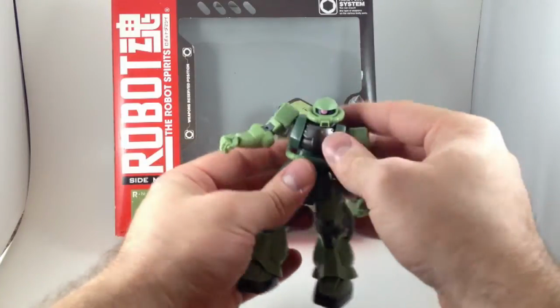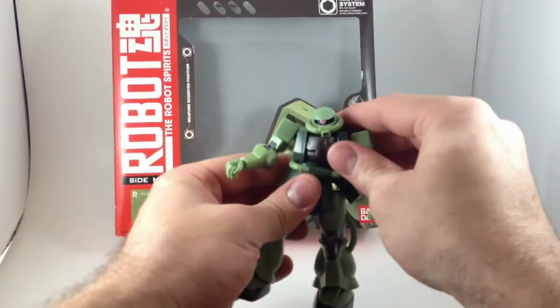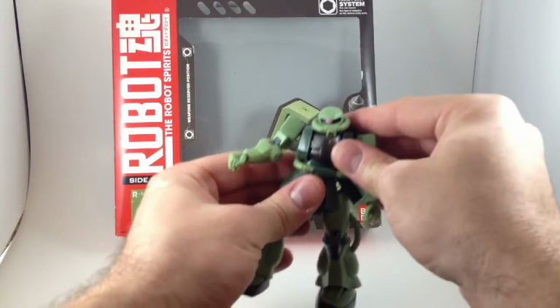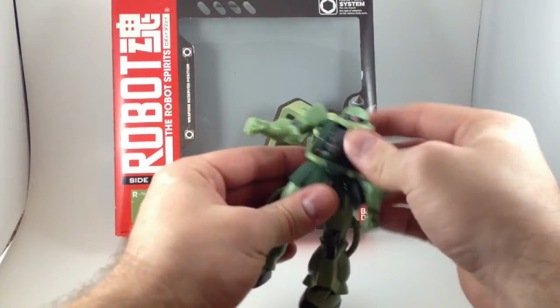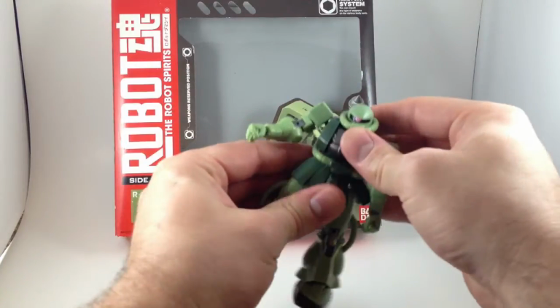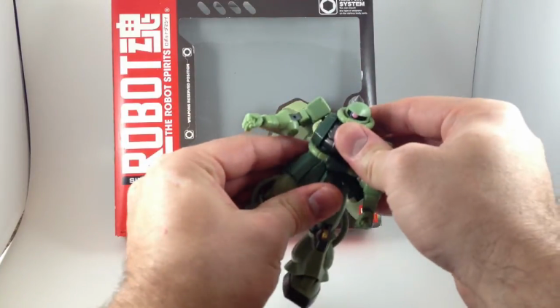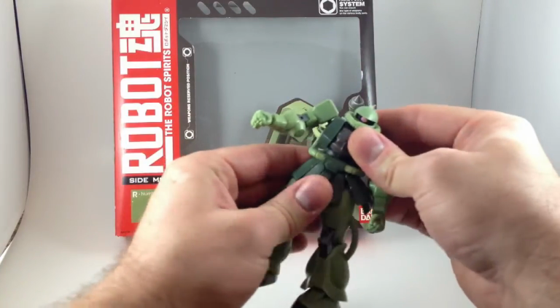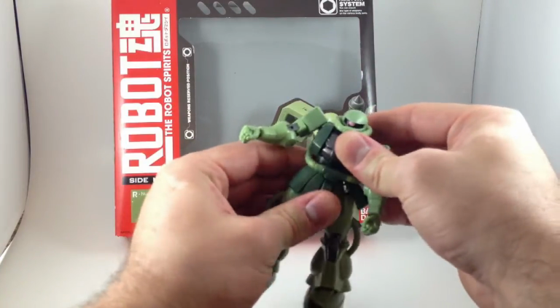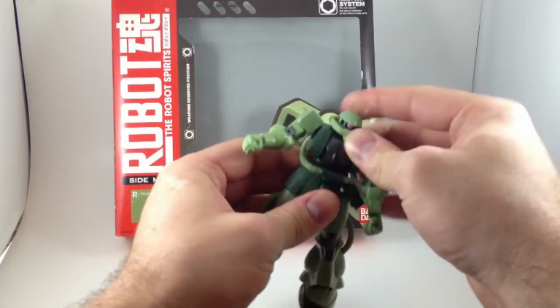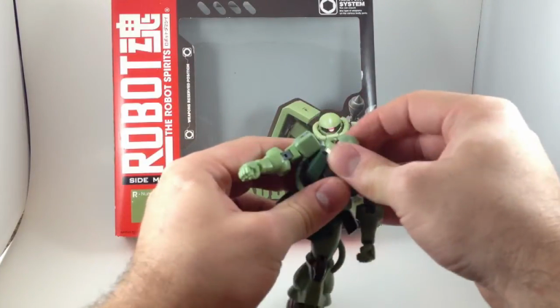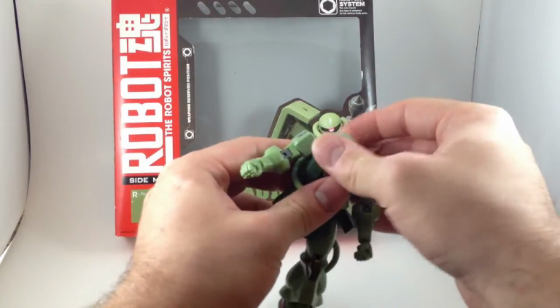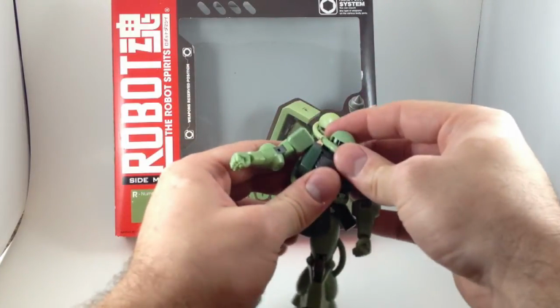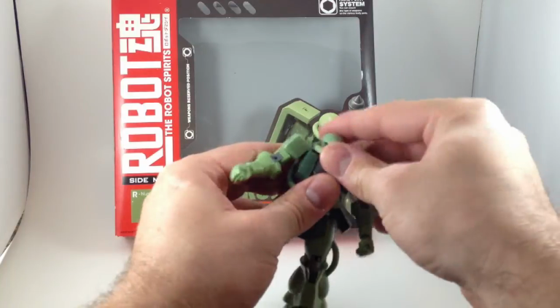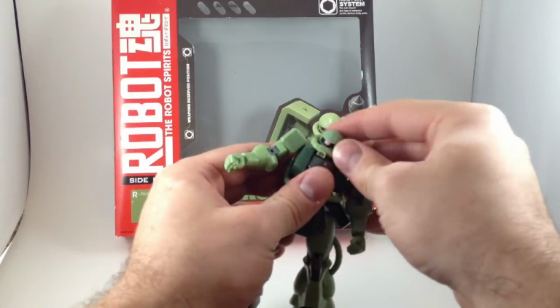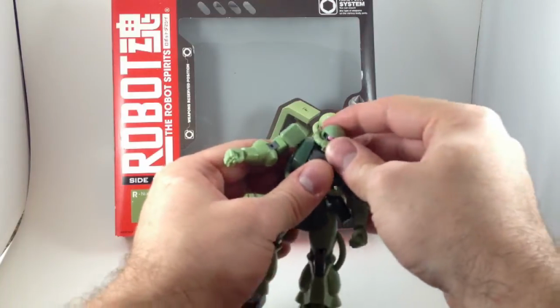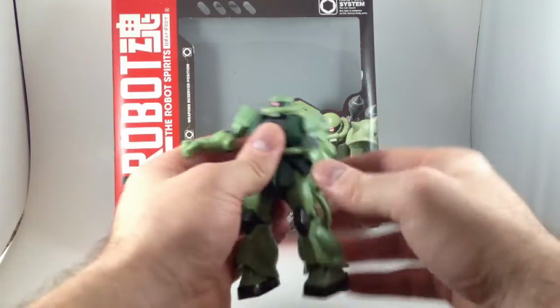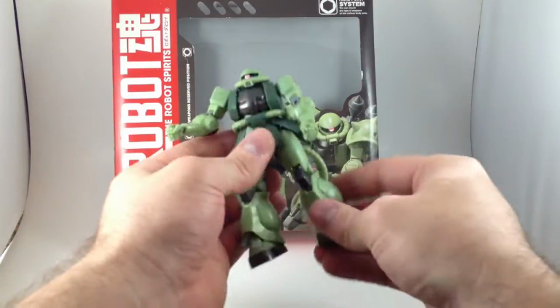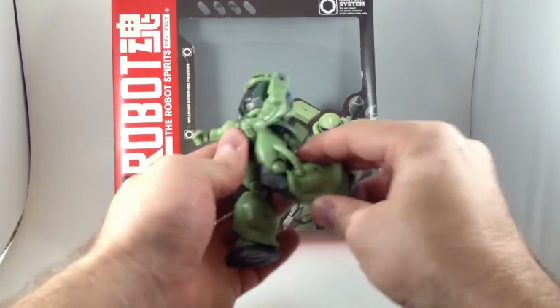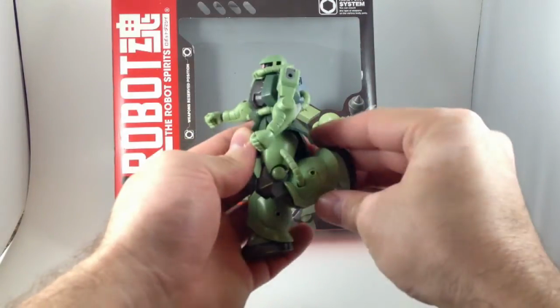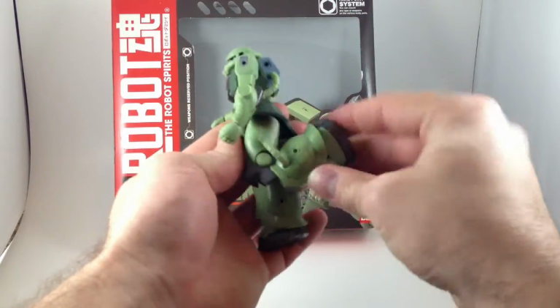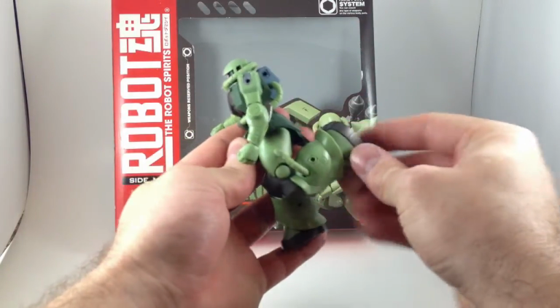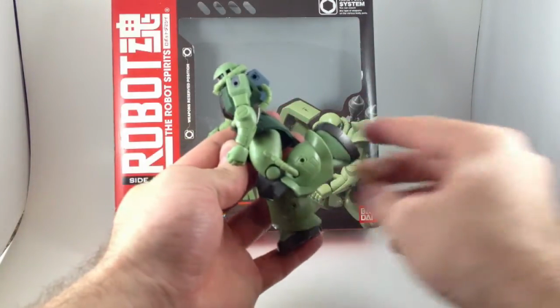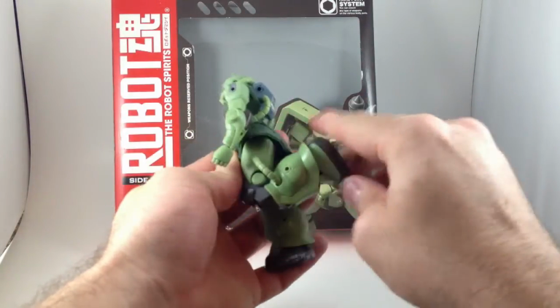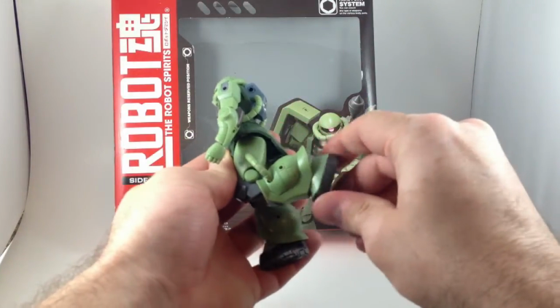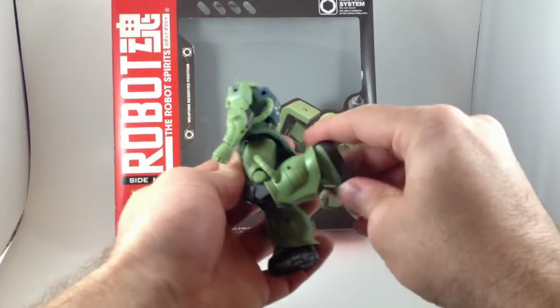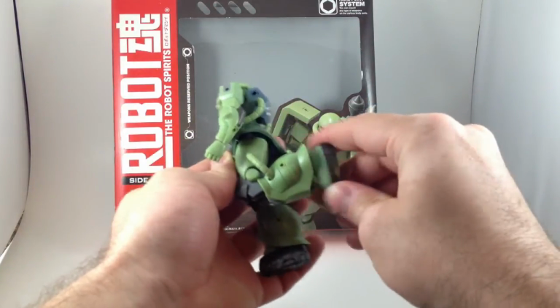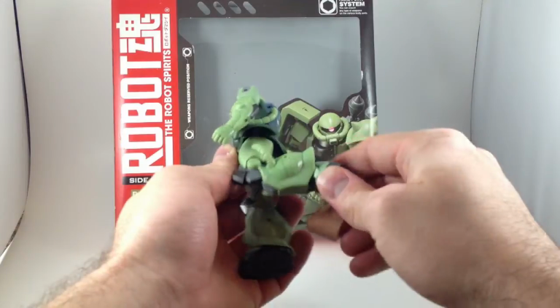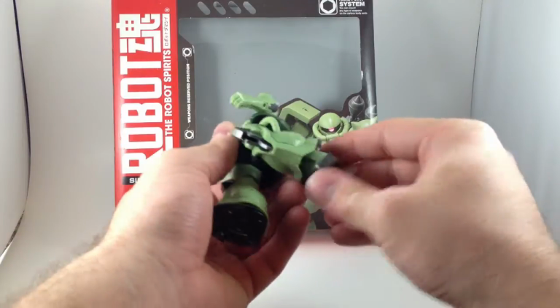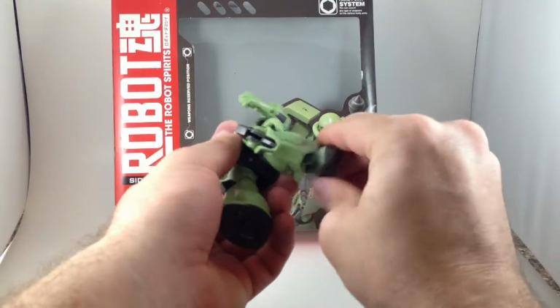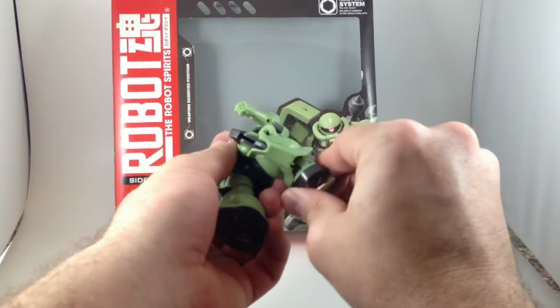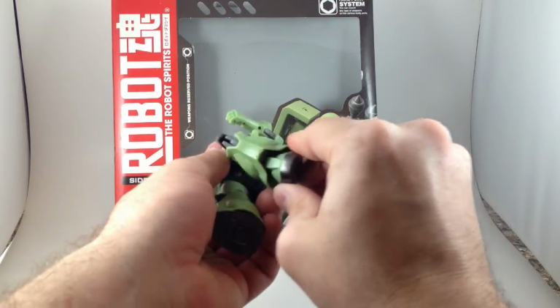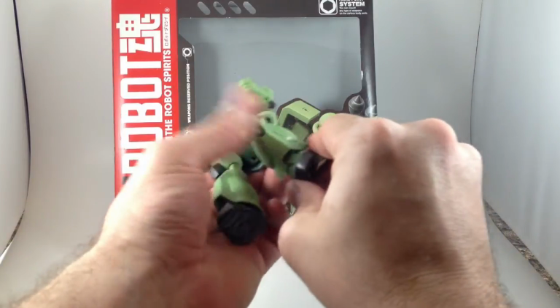It's got some torso articulation, head articulation, good leg joints, and lots of movement in the ankles — sideways, forwards, backwards.